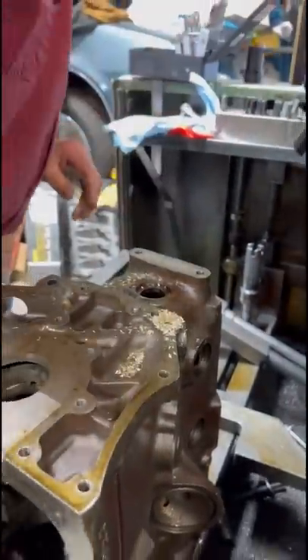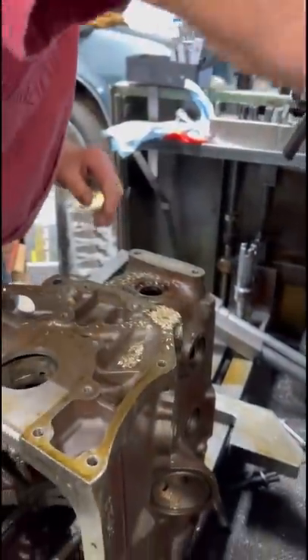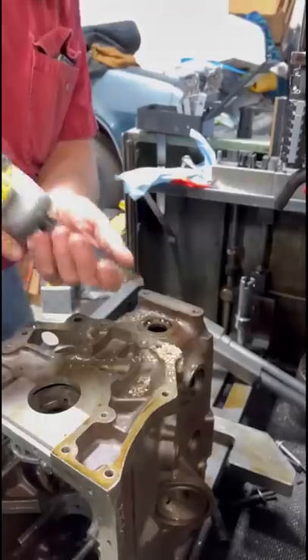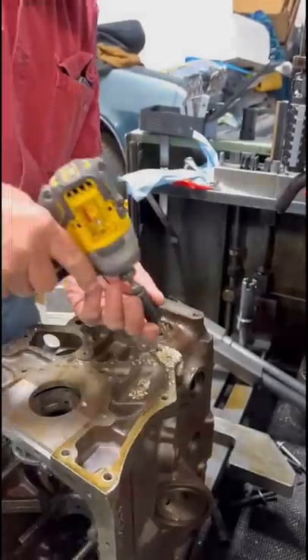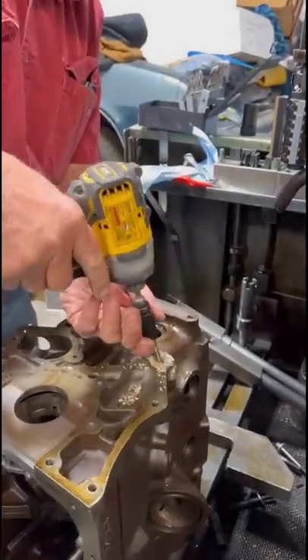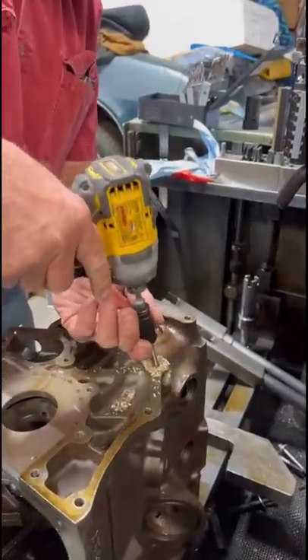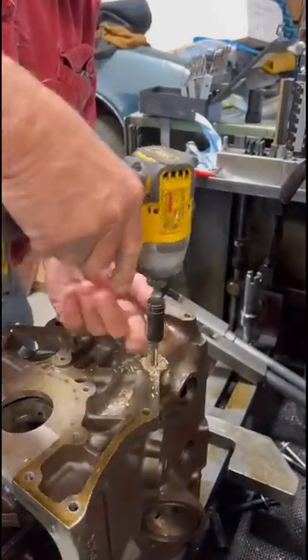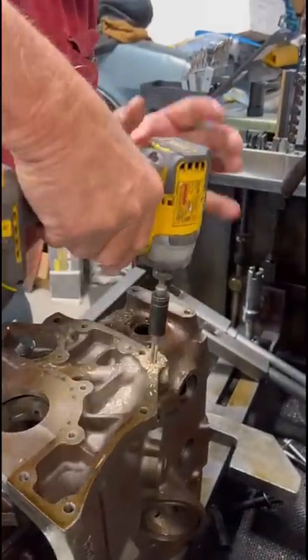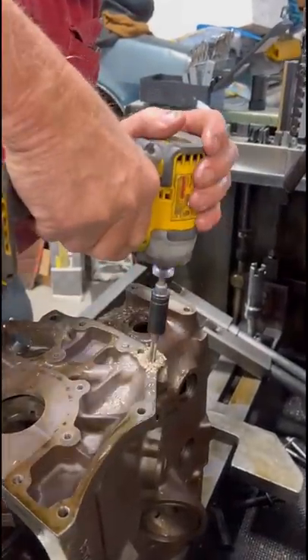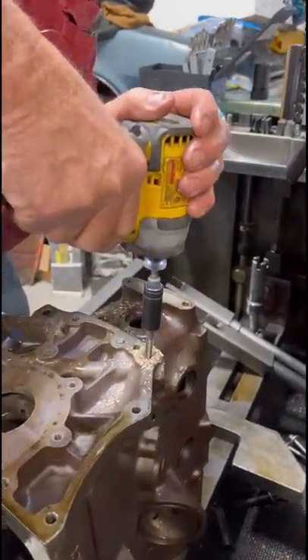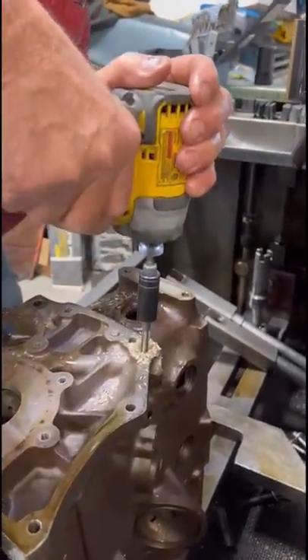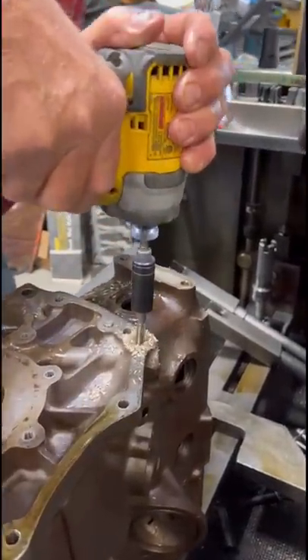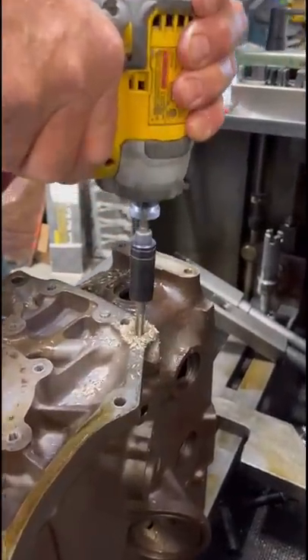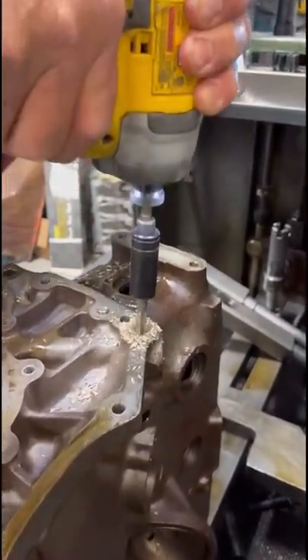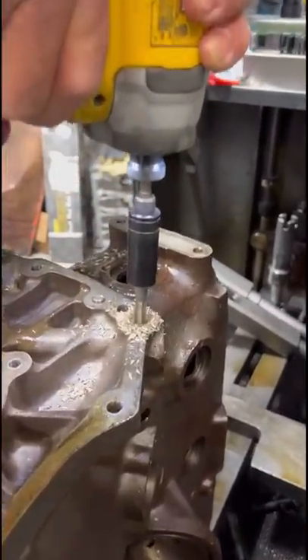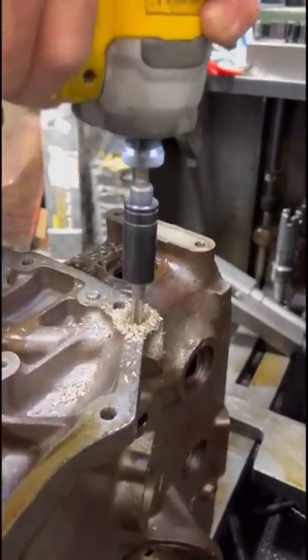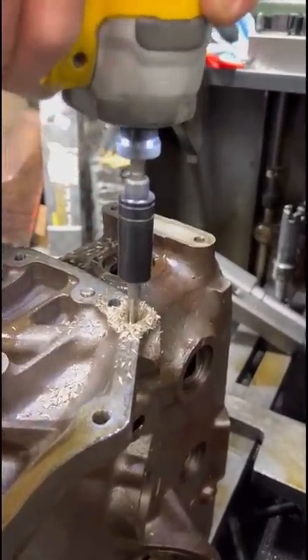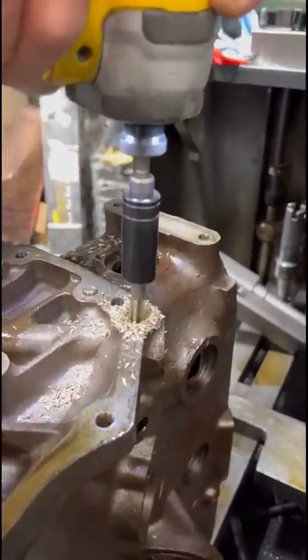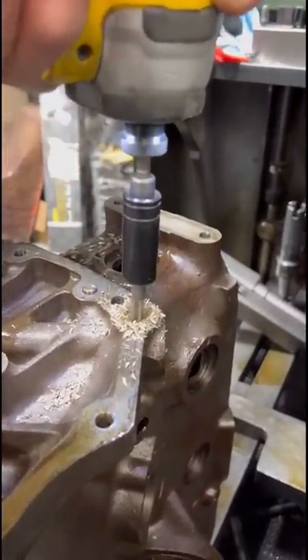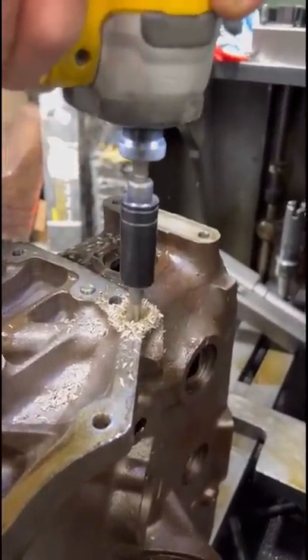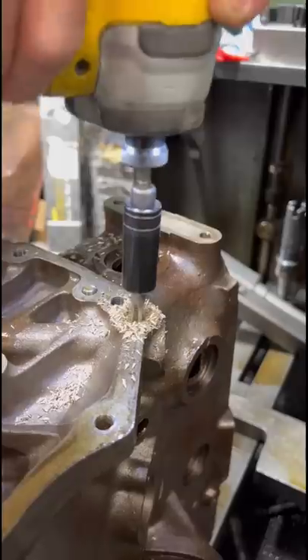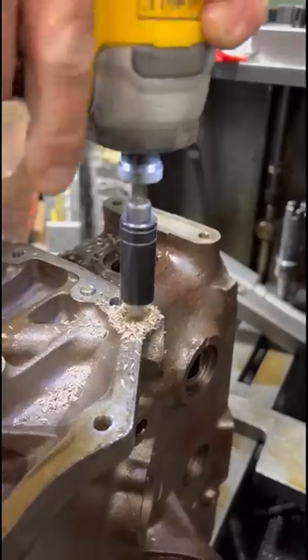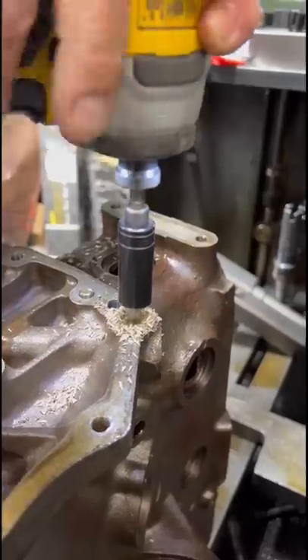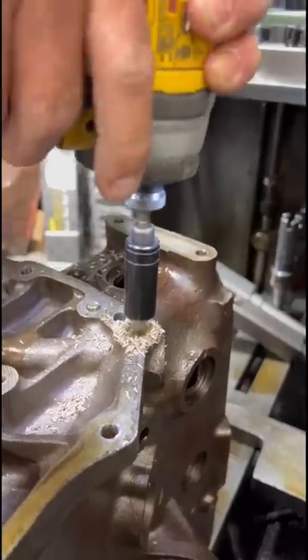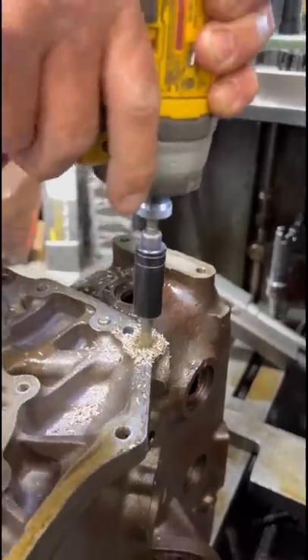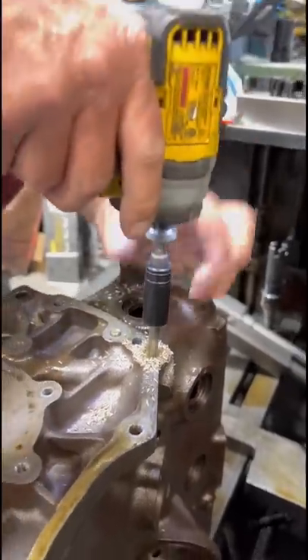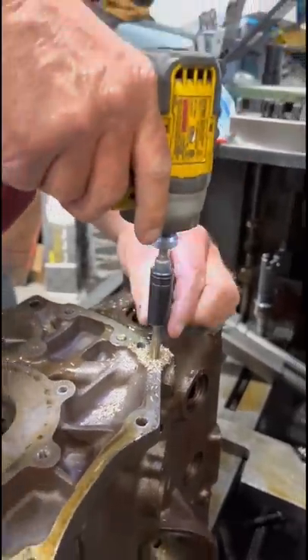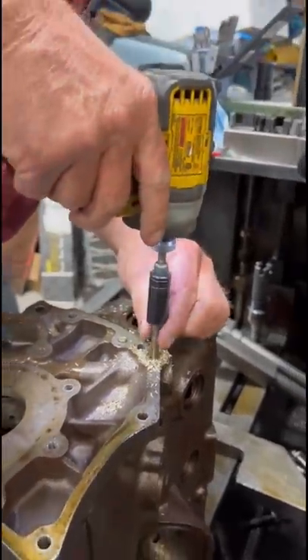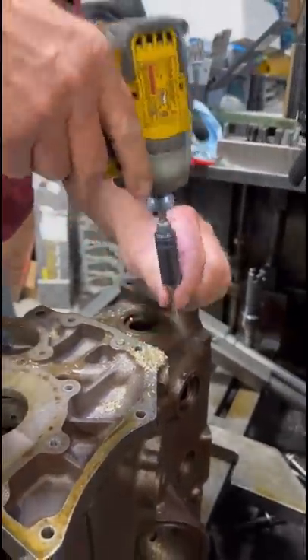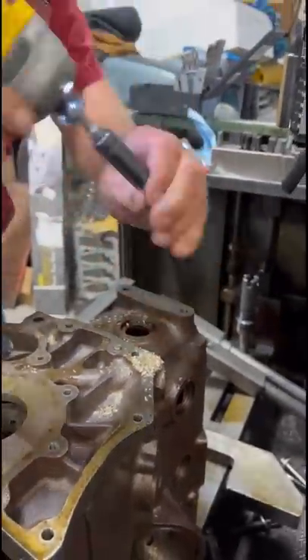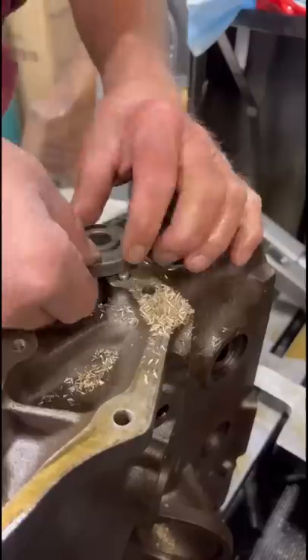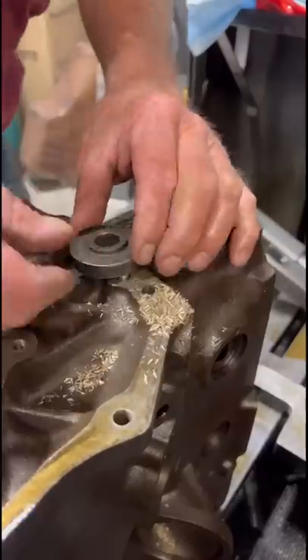Now go to the toolbox and grab your favorite thread tap as well as a socket that you can drive it with the impact driver. This is the true test of who's a machinist and who's not. With threads tapped in the plug,